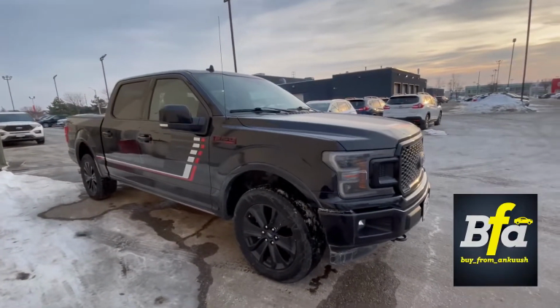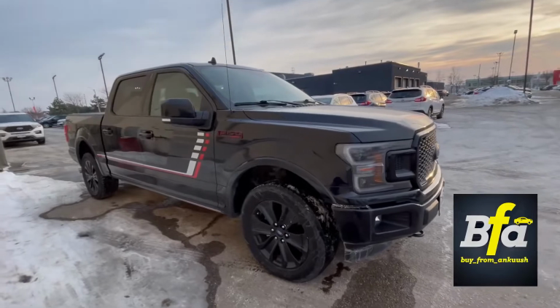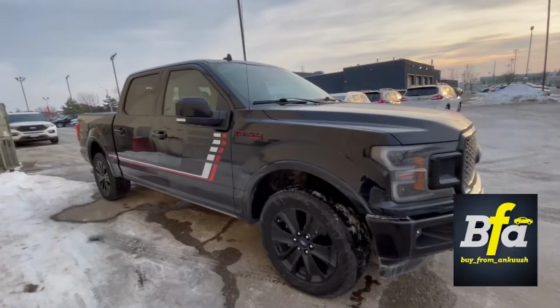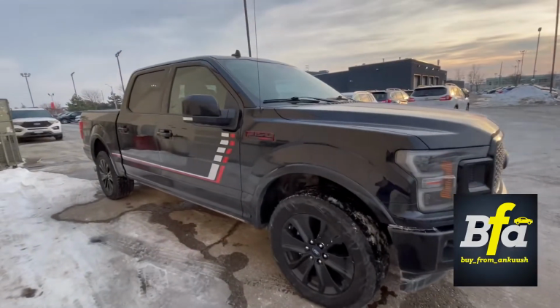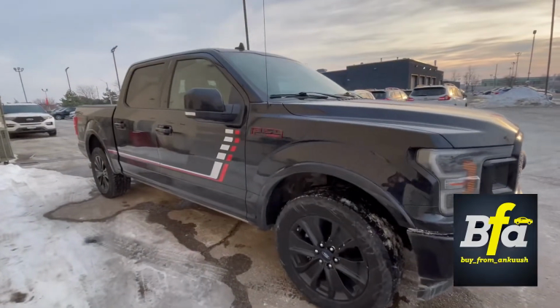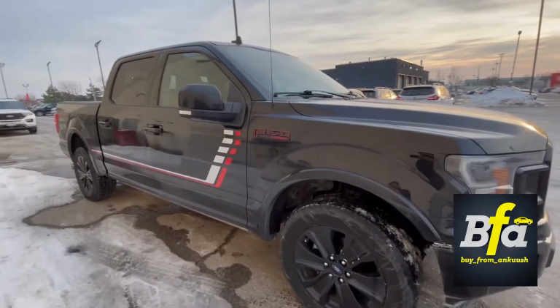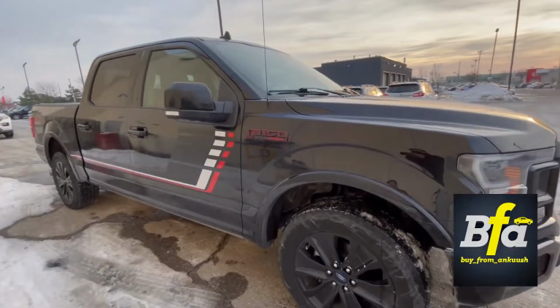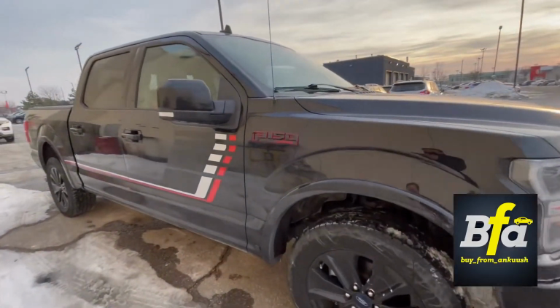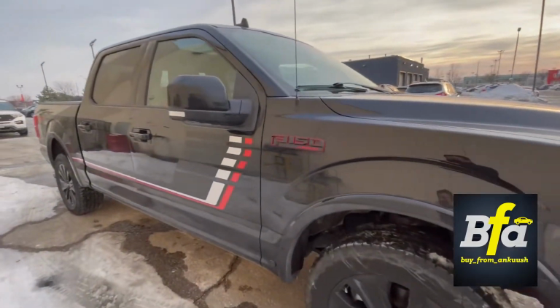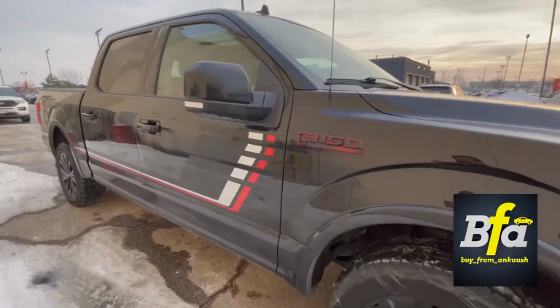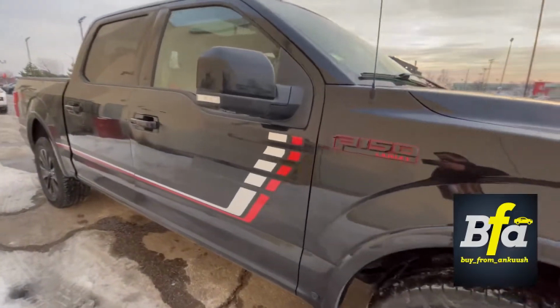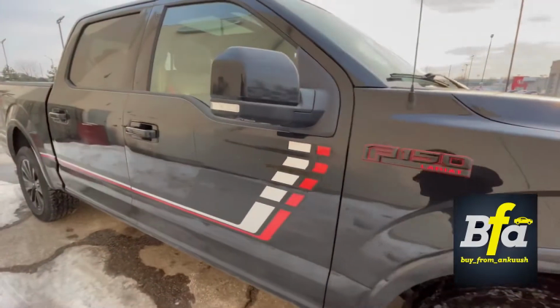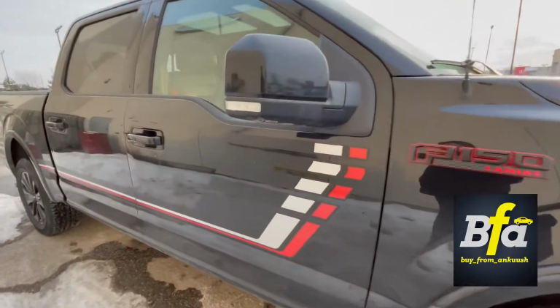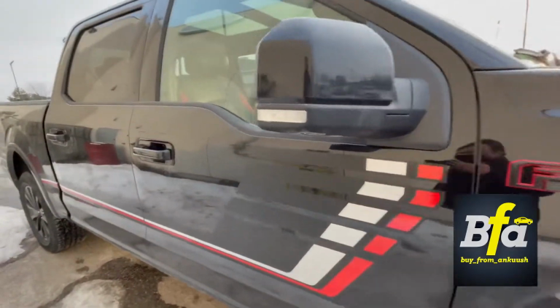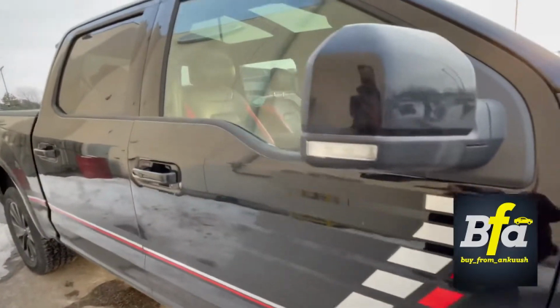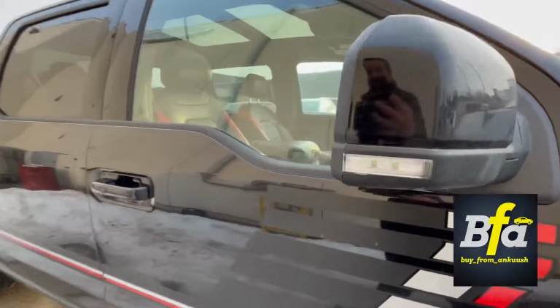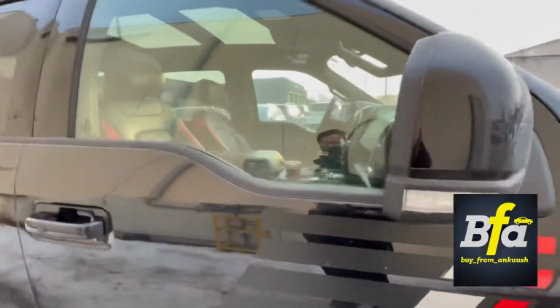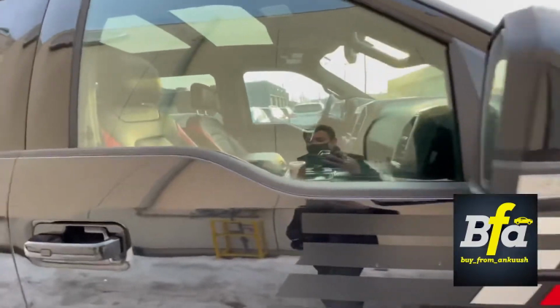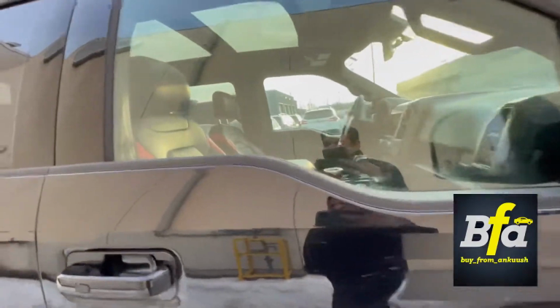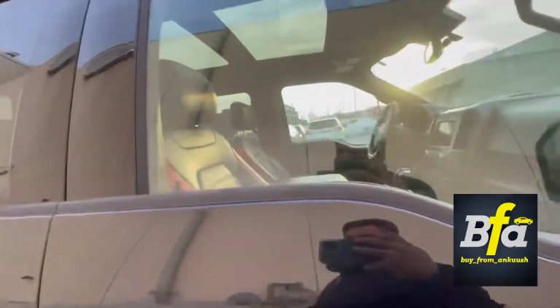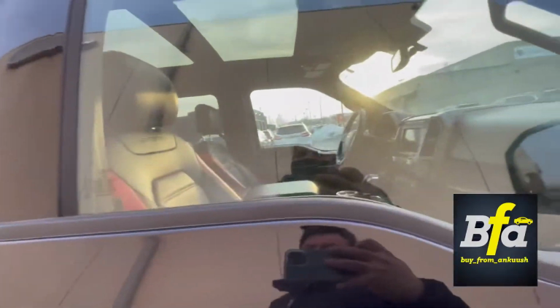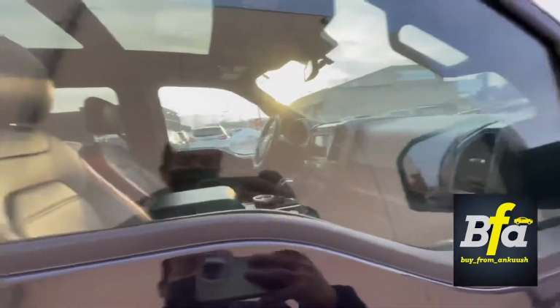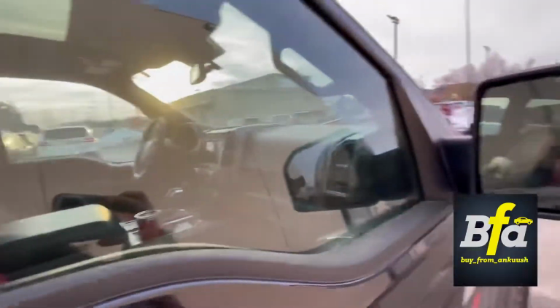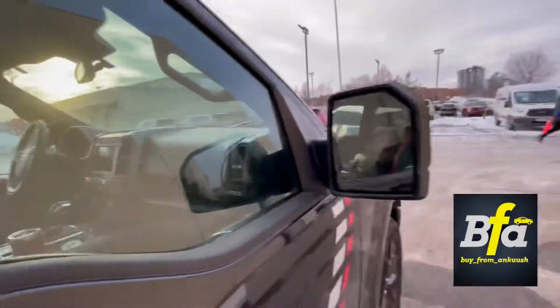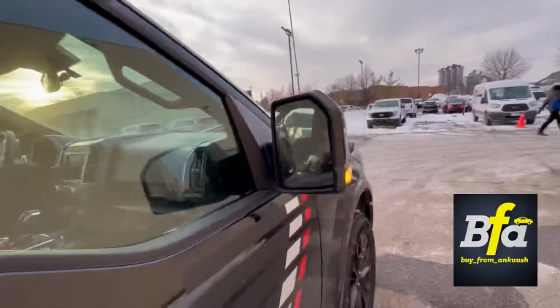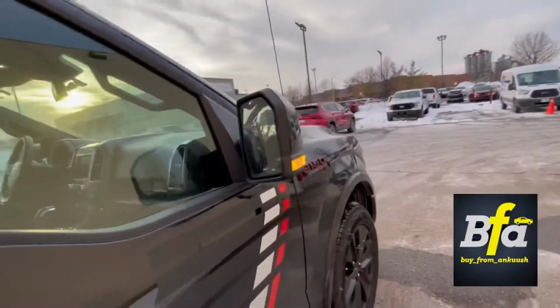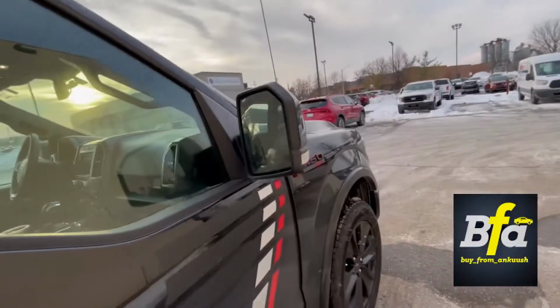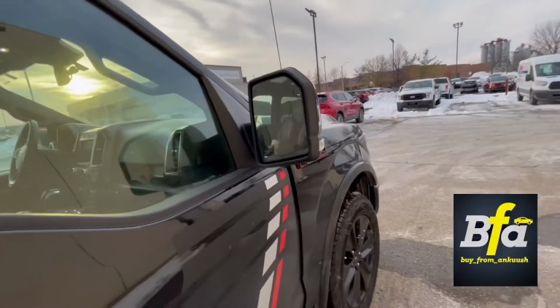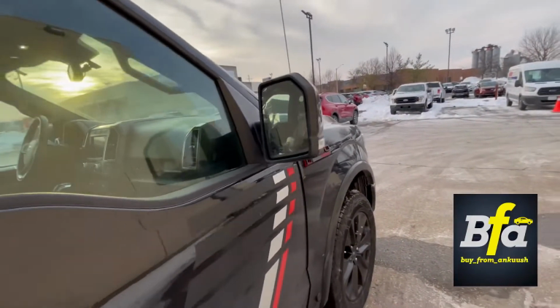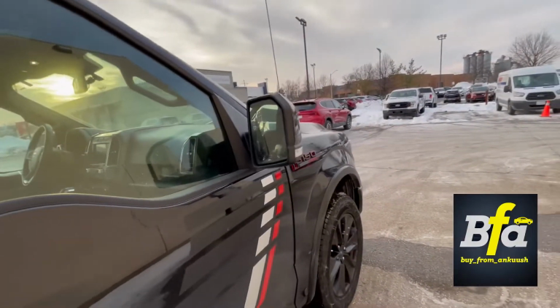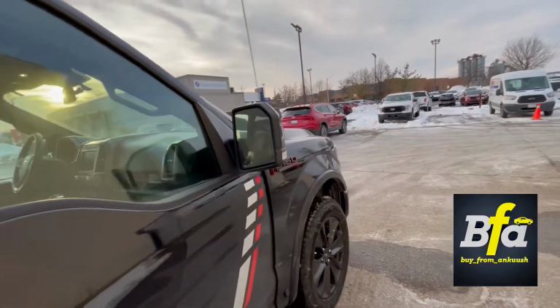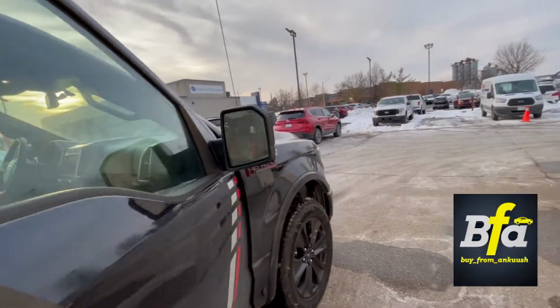This certified pre-owned truck comes with a one-year, 20,000-kilometer comprehensive warranty from Ford Motor Company, which kicks in after the factory warranty ends.